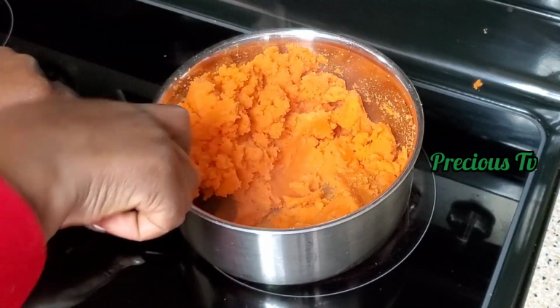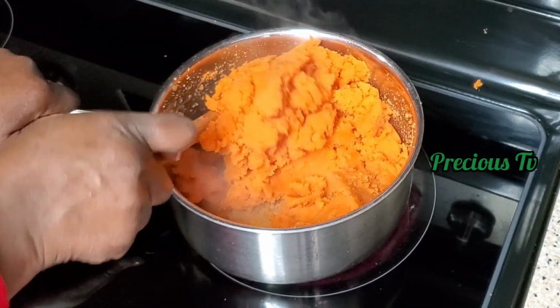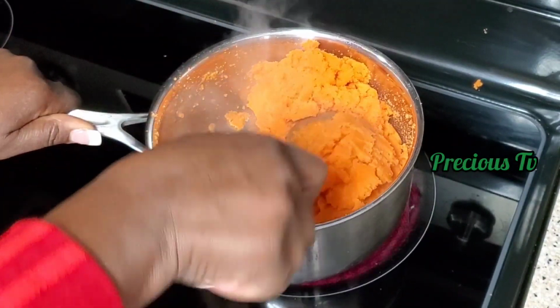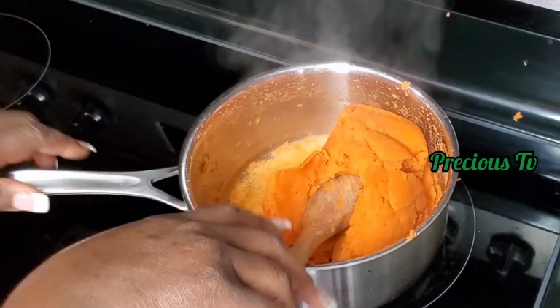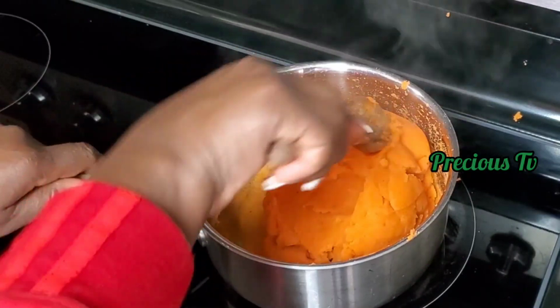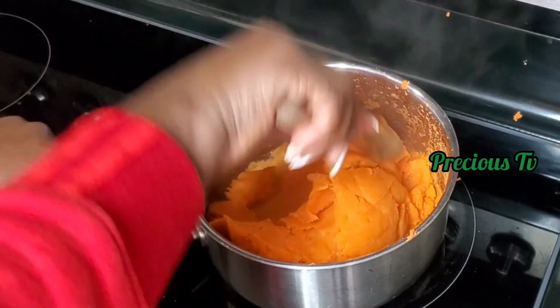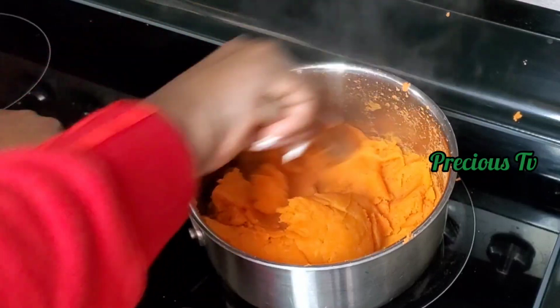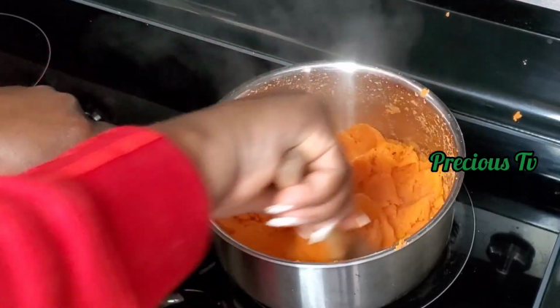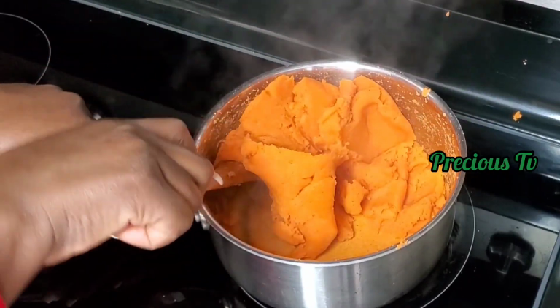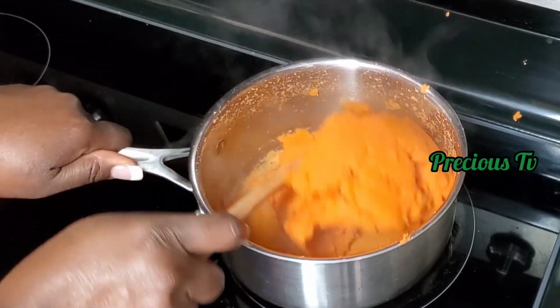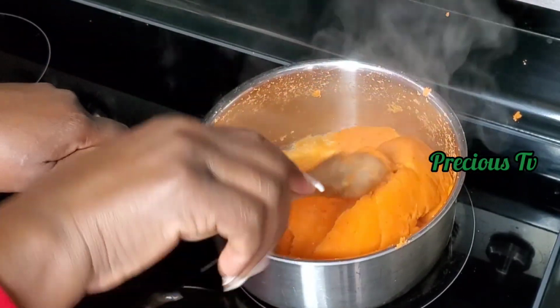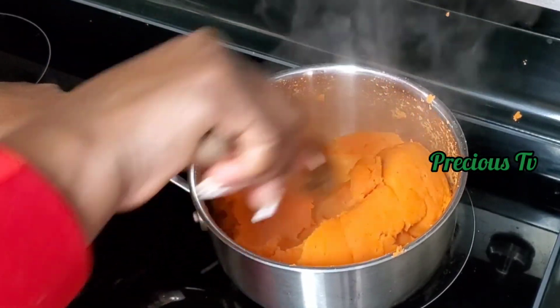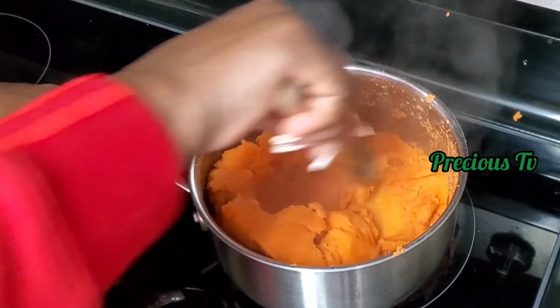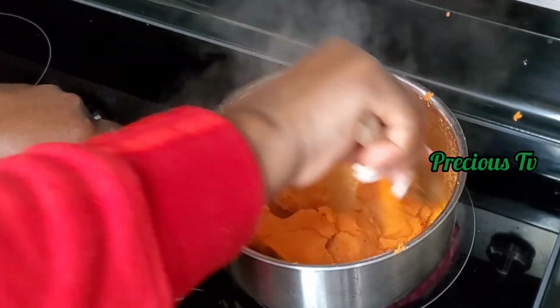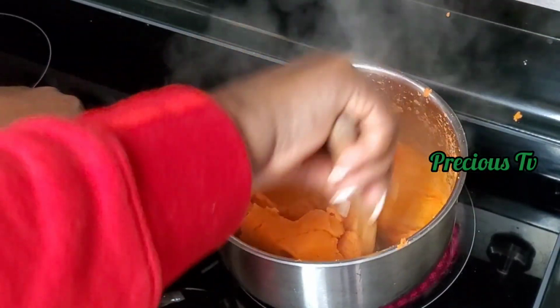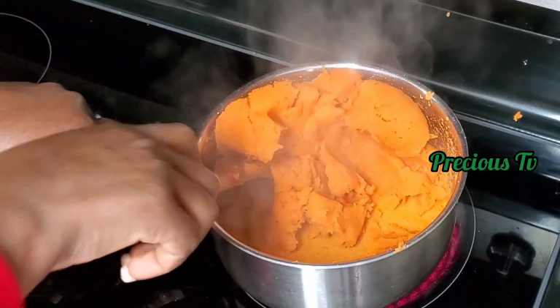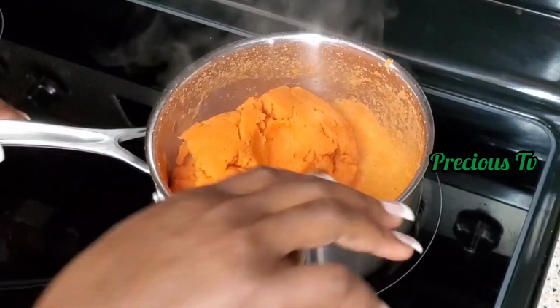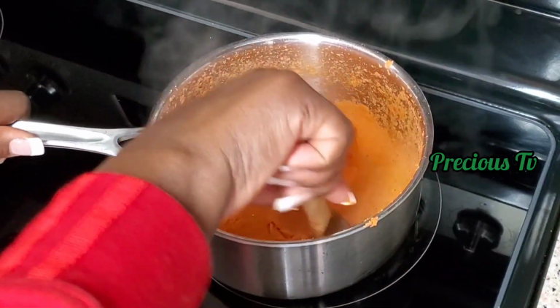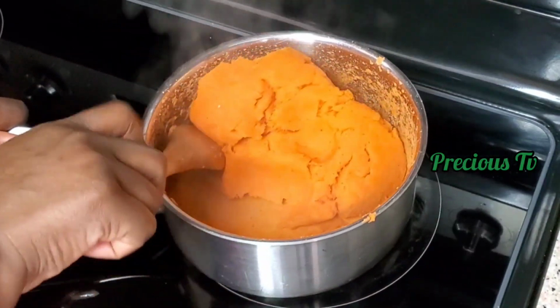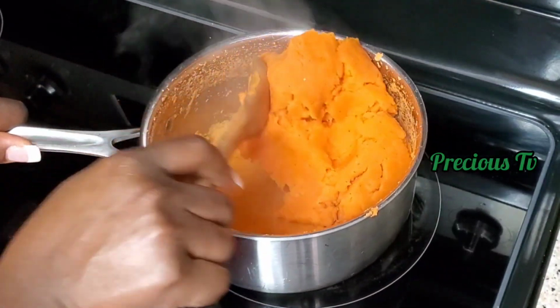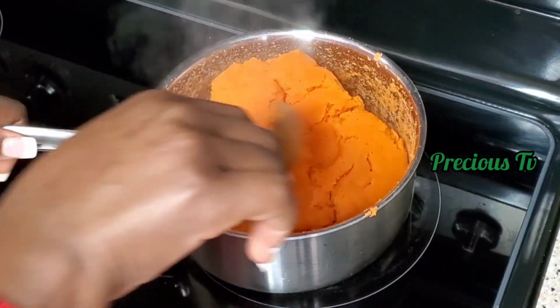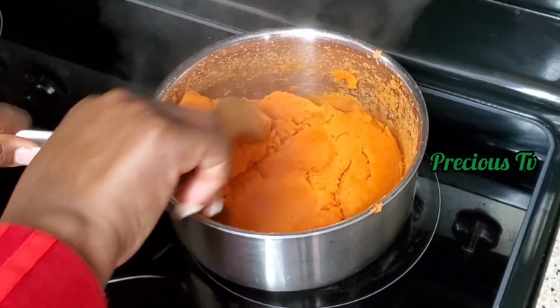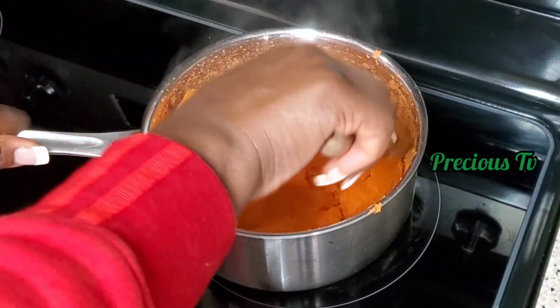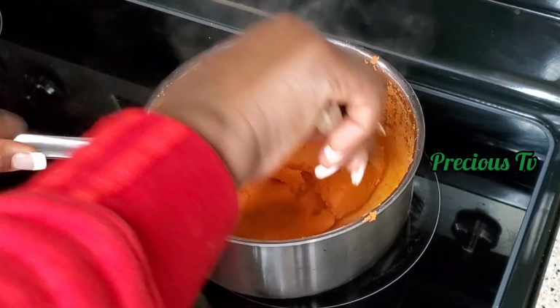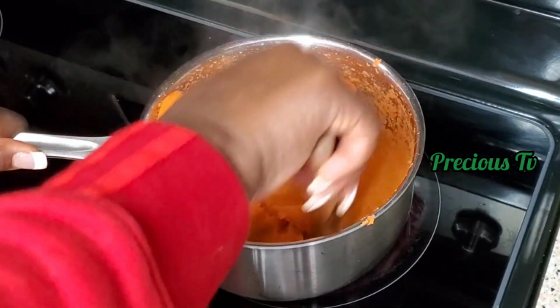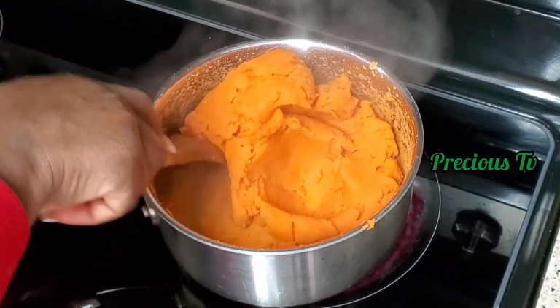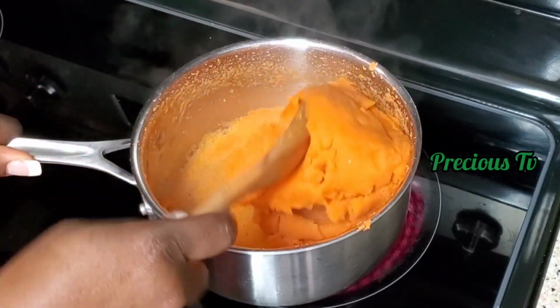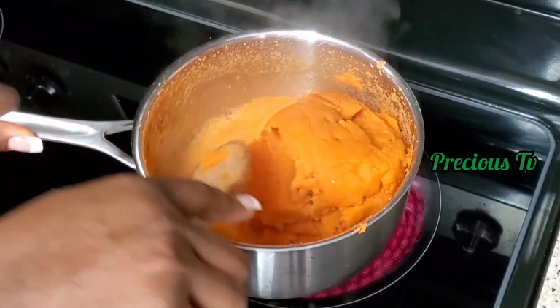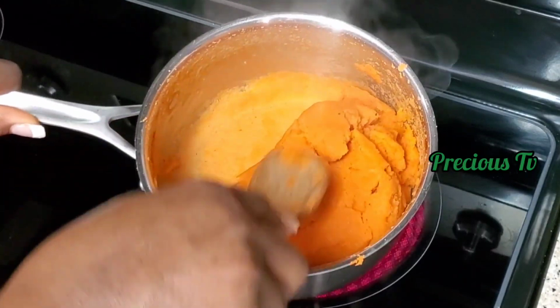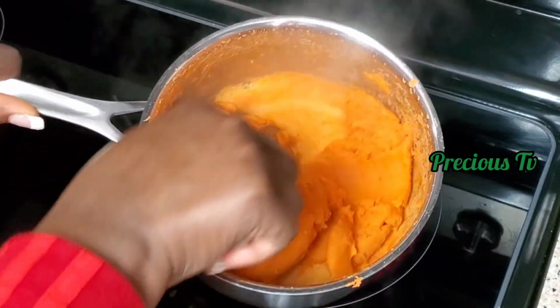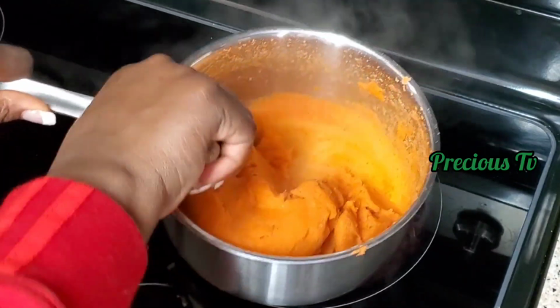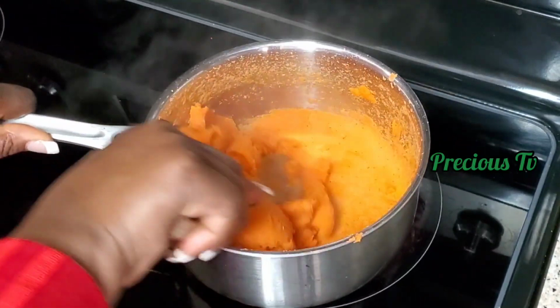You're going to continue to stir the fufu. All you need to do is keep stirring constantly, turning the mixture. You can see it's forming now — the fufu is almost ready. Excuse me, it is ready, guys!